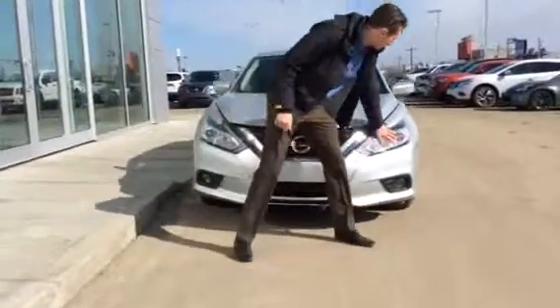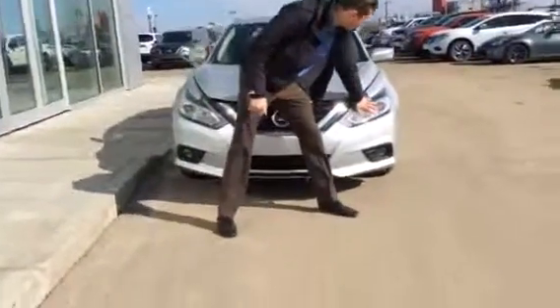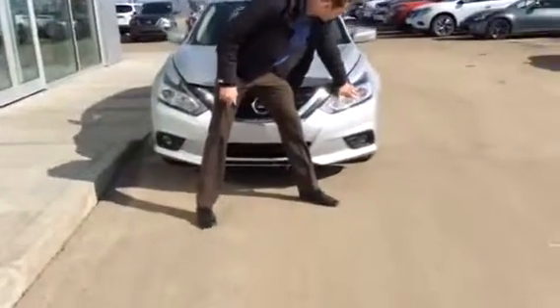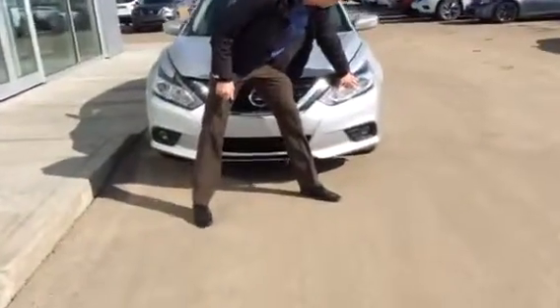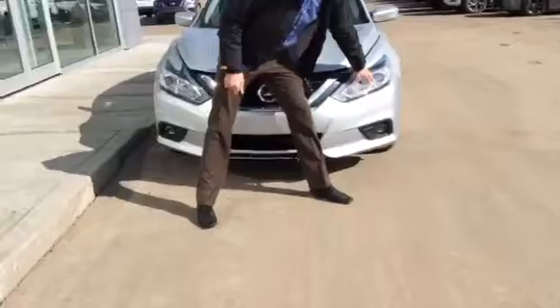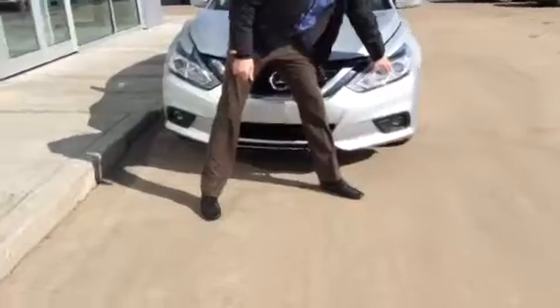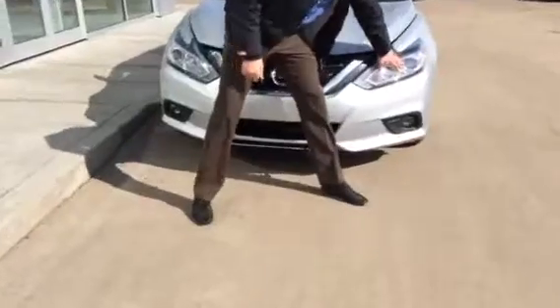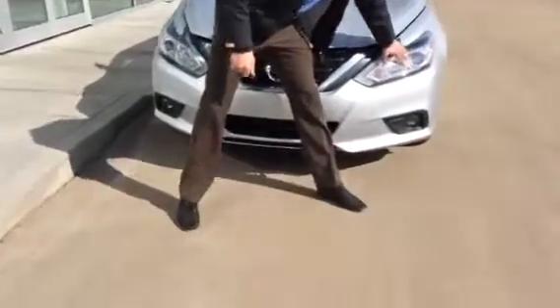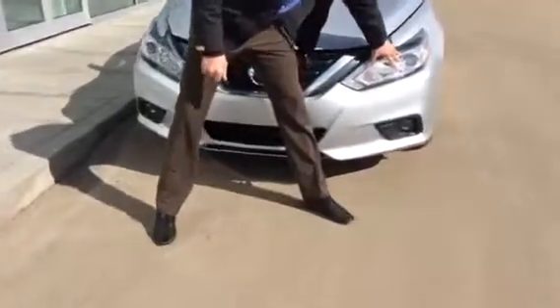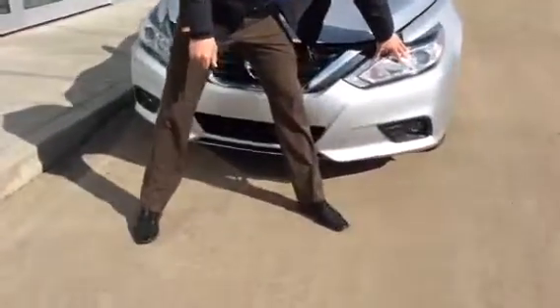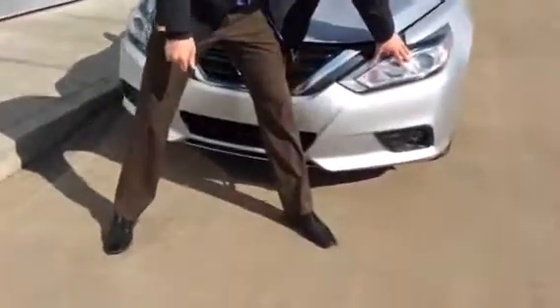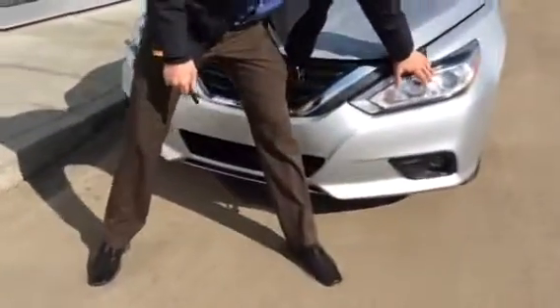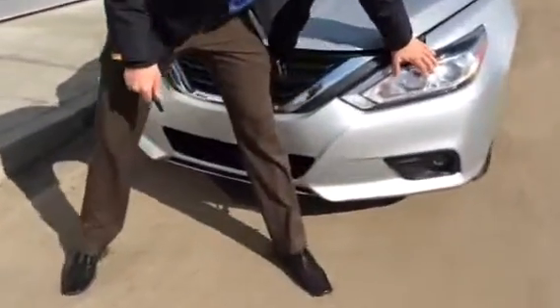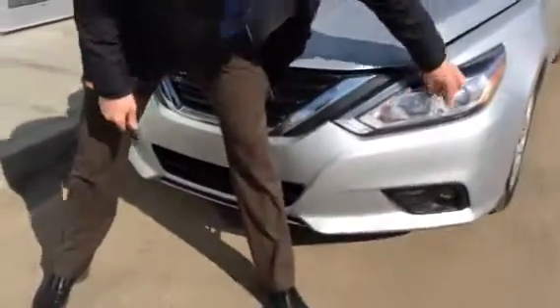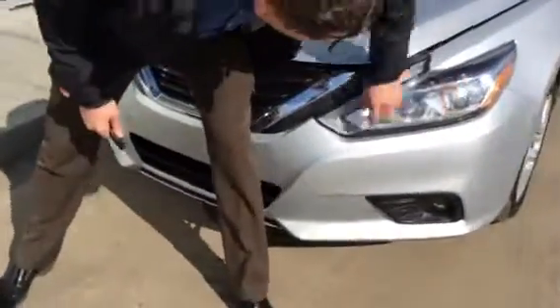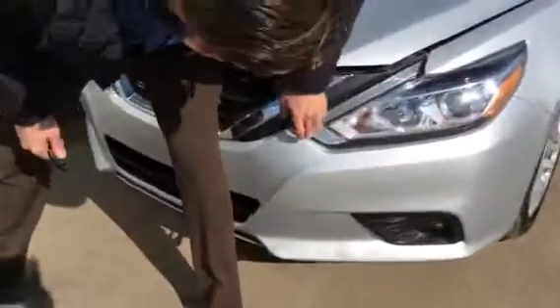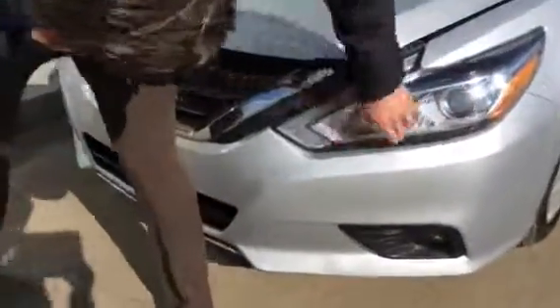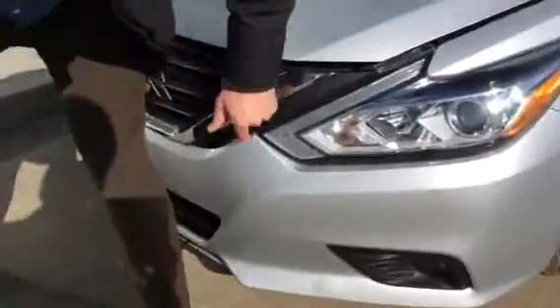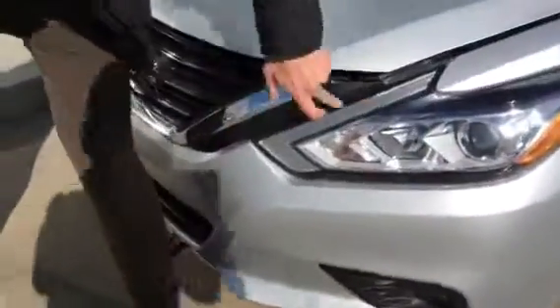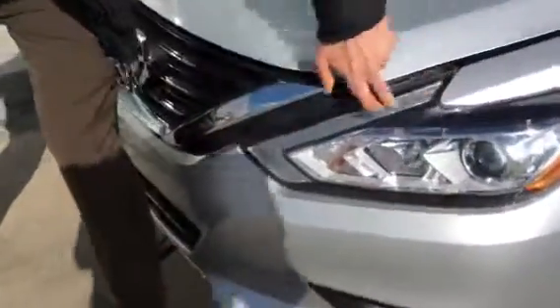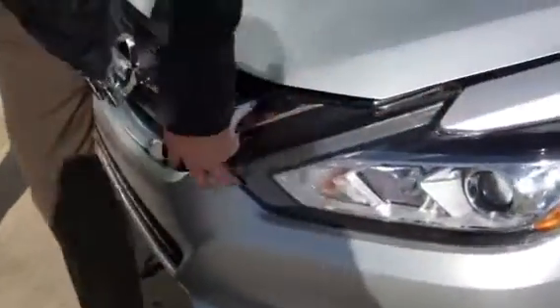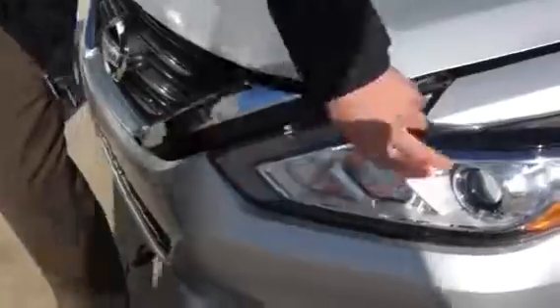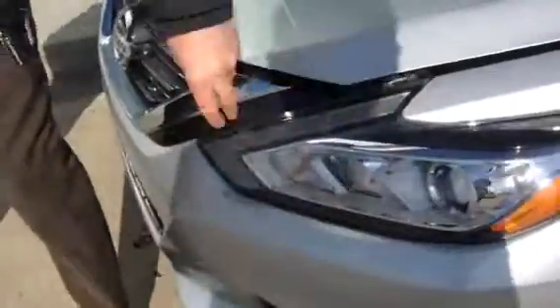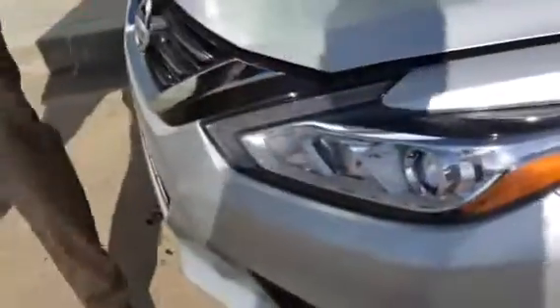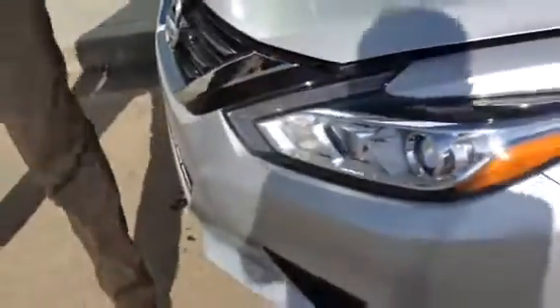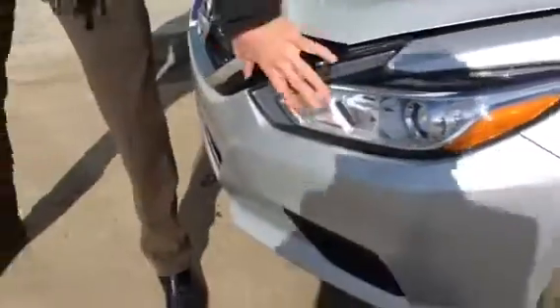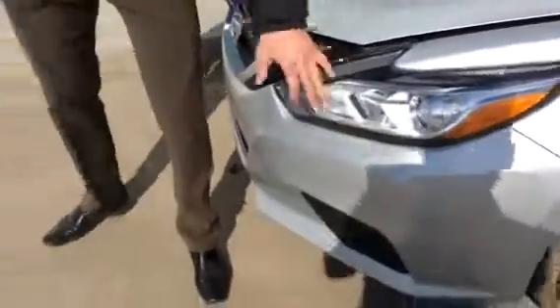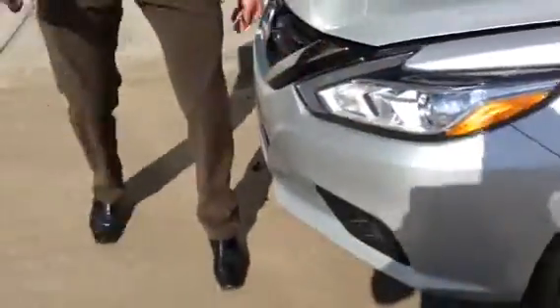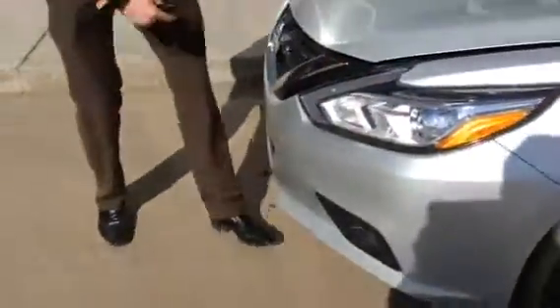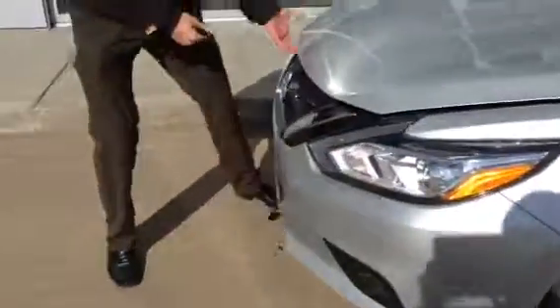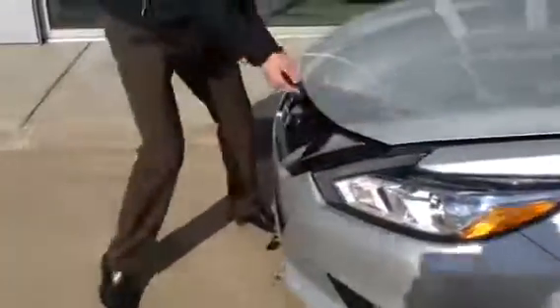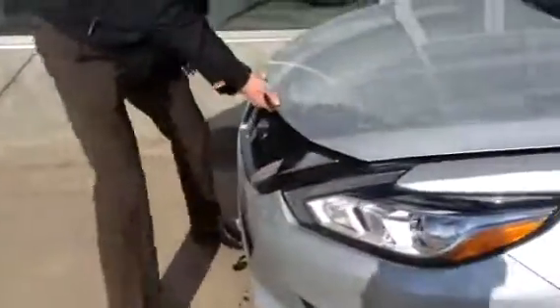We got the scratch-proof, rock chip resistant lenses here with the LED daytime running lights right here. They're very snazzy looking when you're running, especially at night.